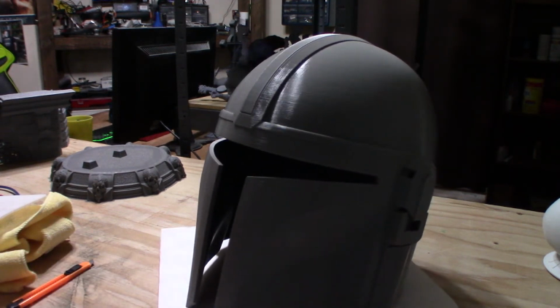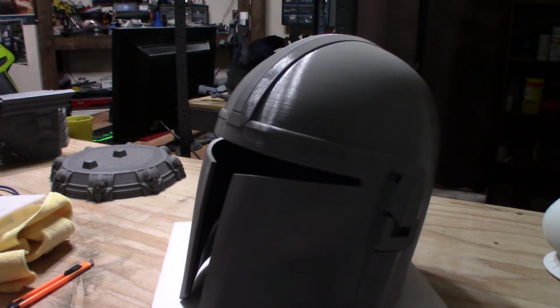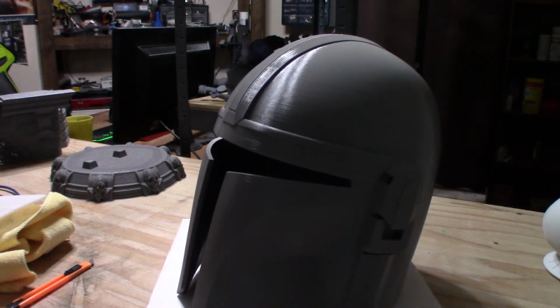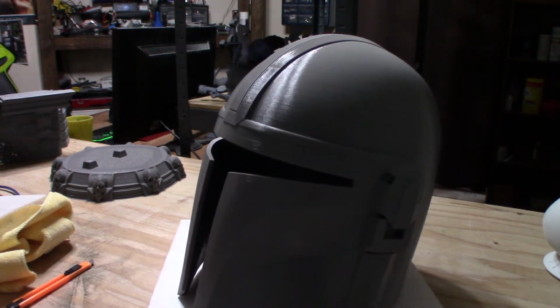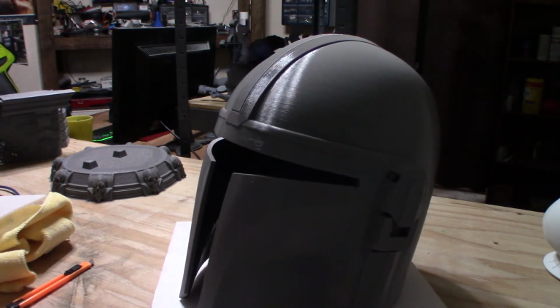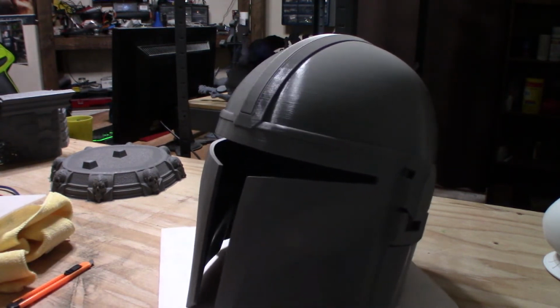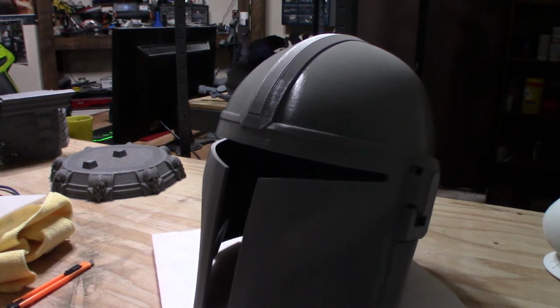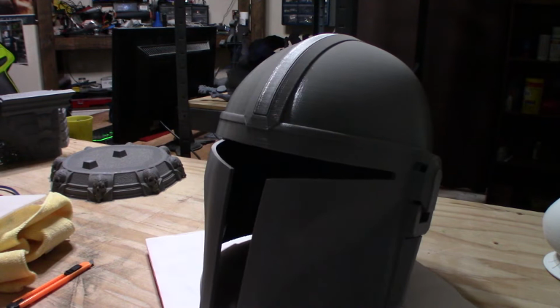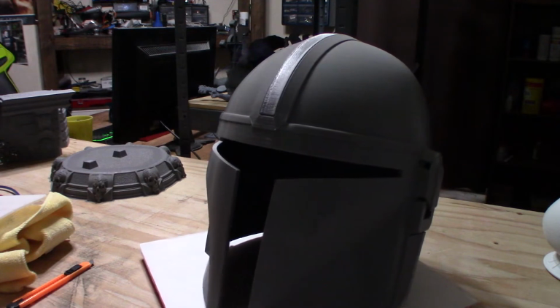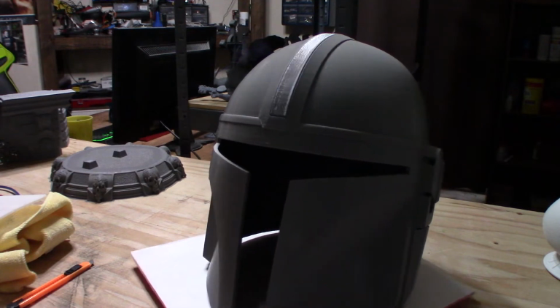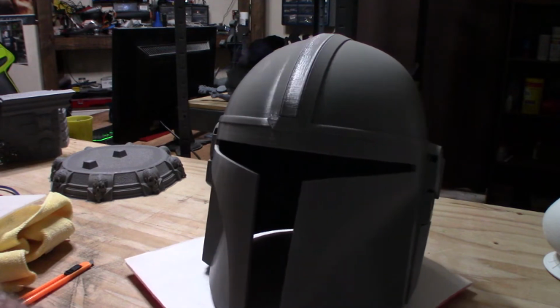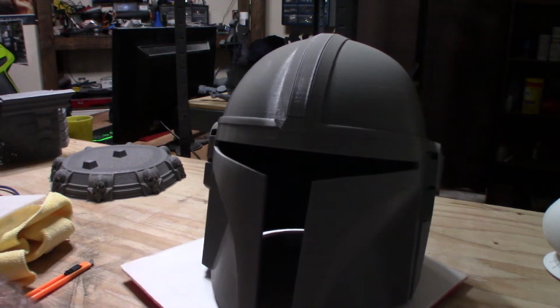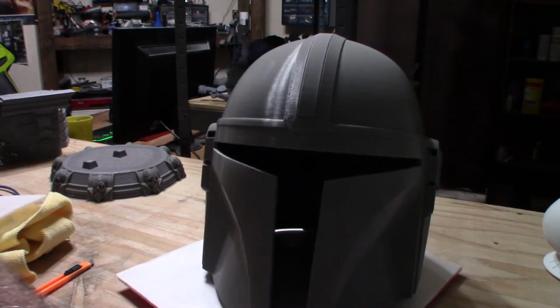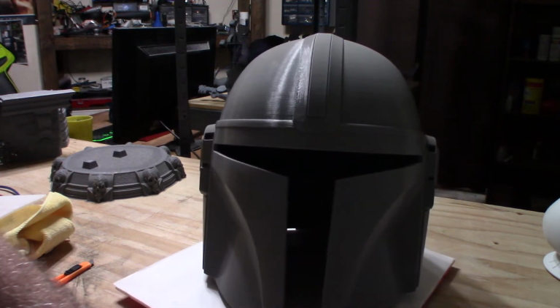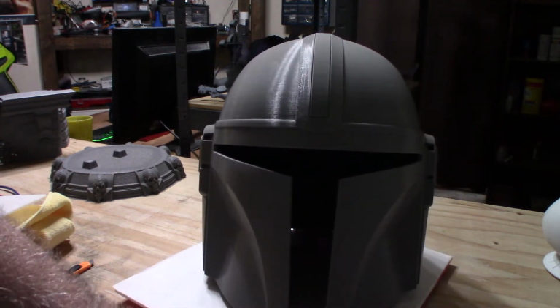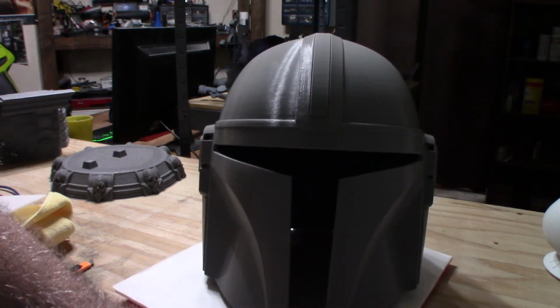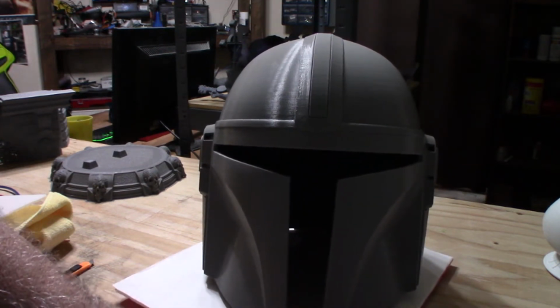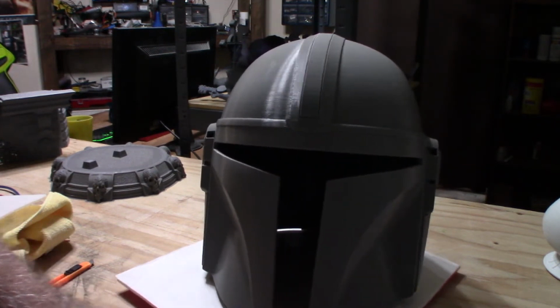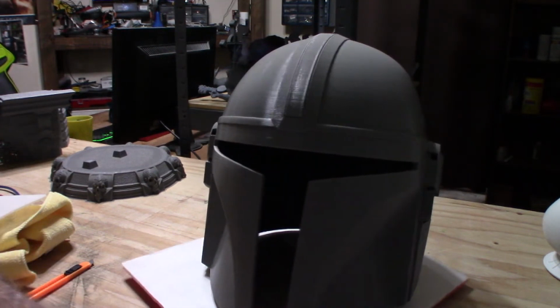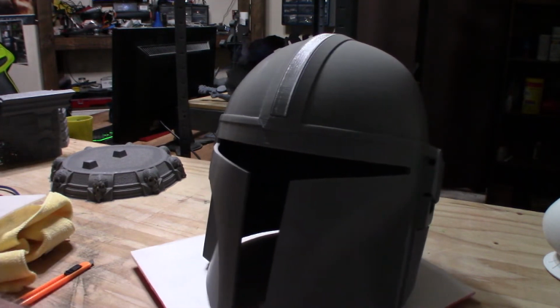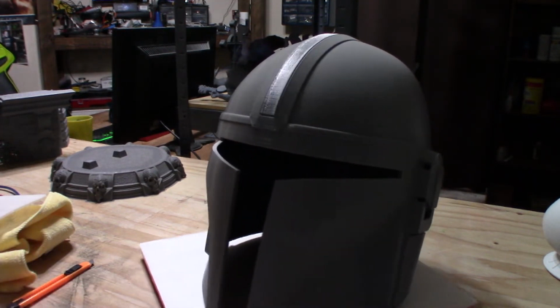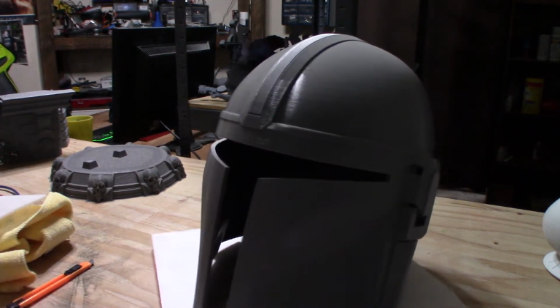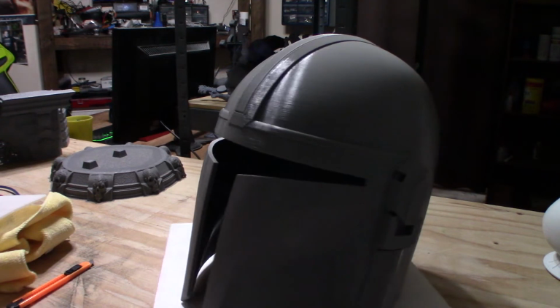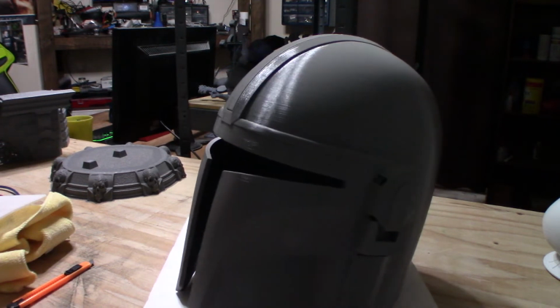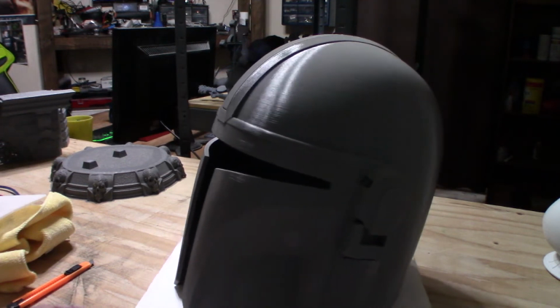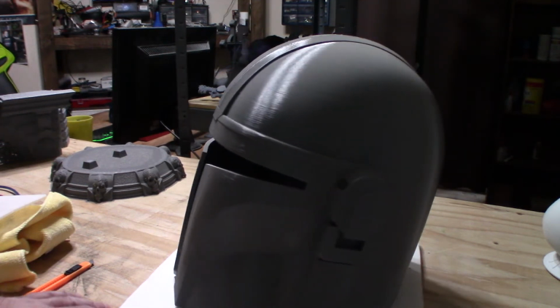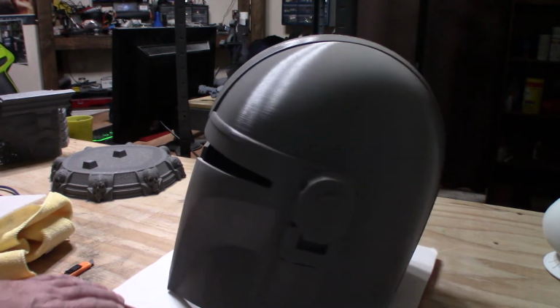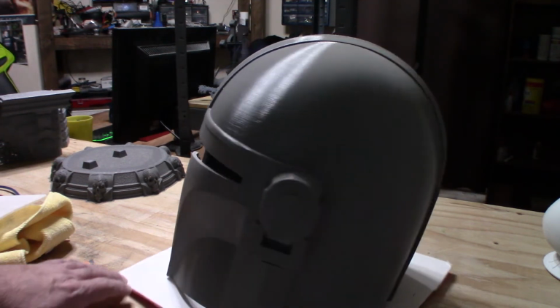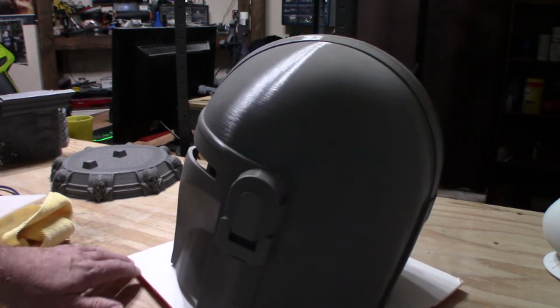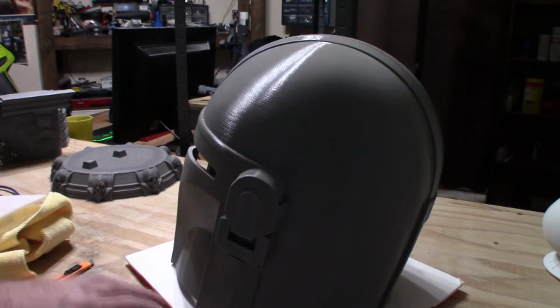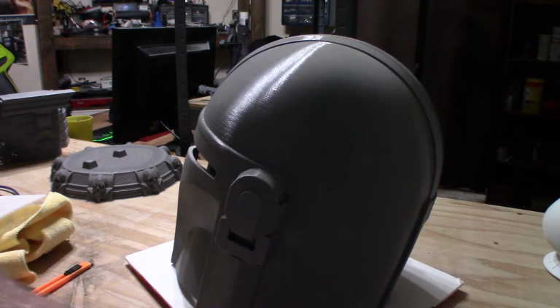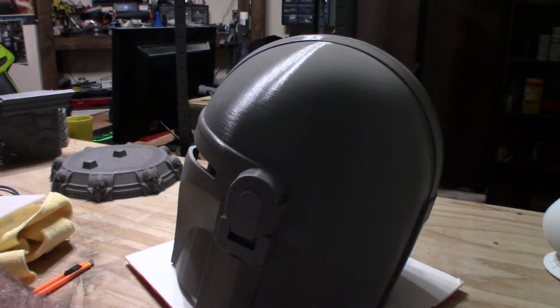I got a clear face shield off of Amazon that I'll cut and put the visor in, and I'm going to tint it with window tinting. It's the cheapest option to go instead of trying to find a visor — and it's already dark.